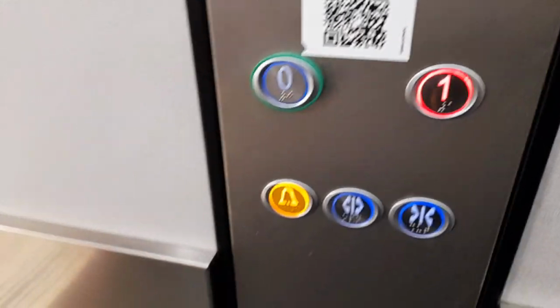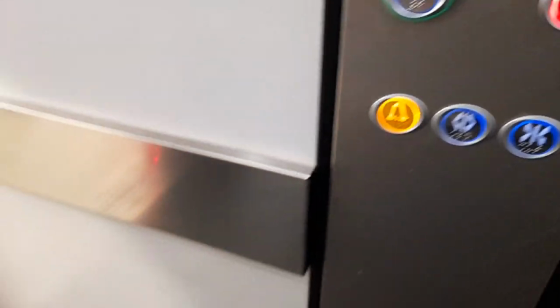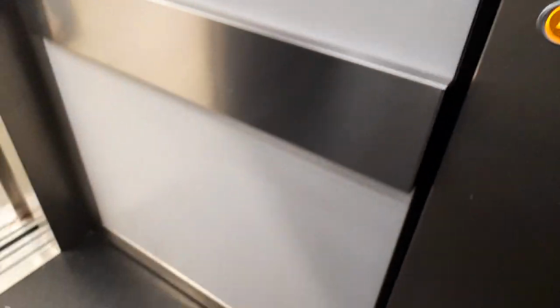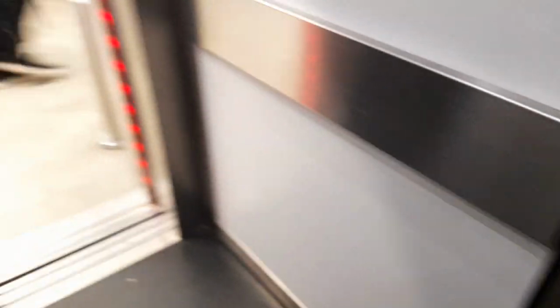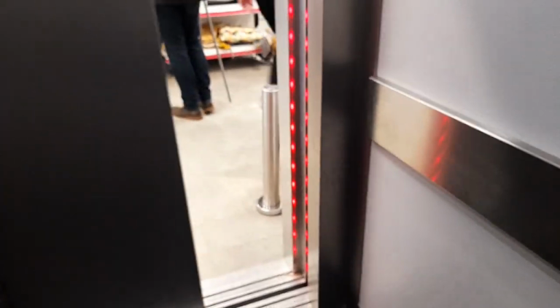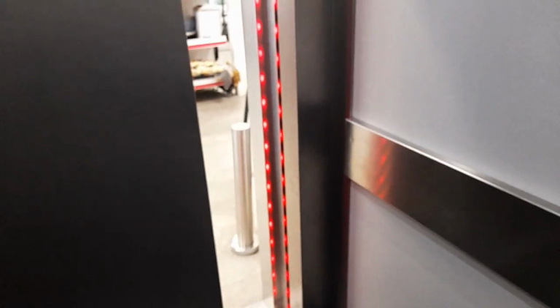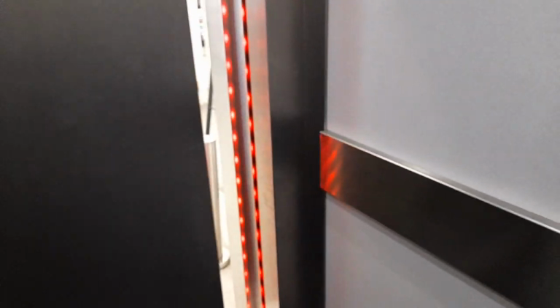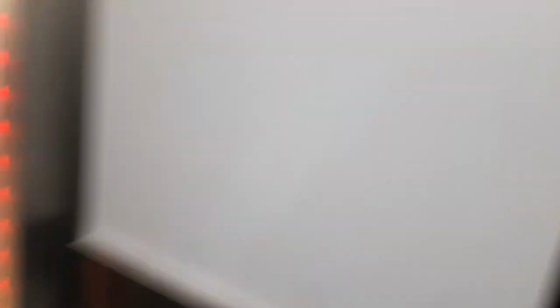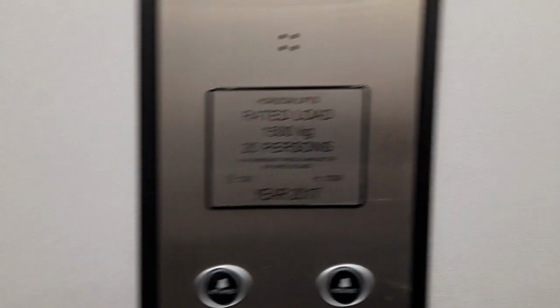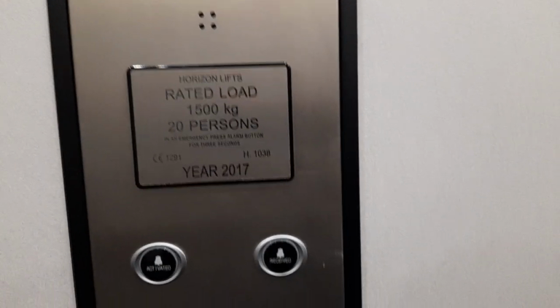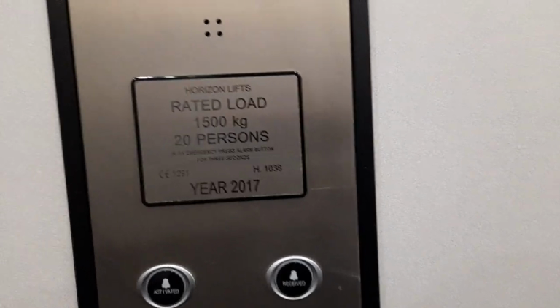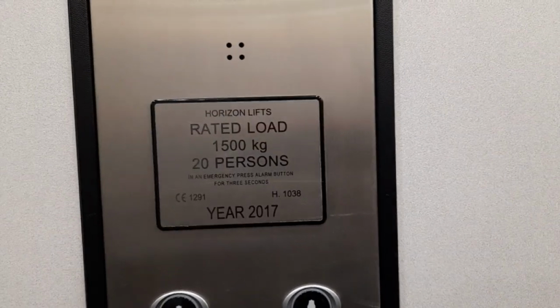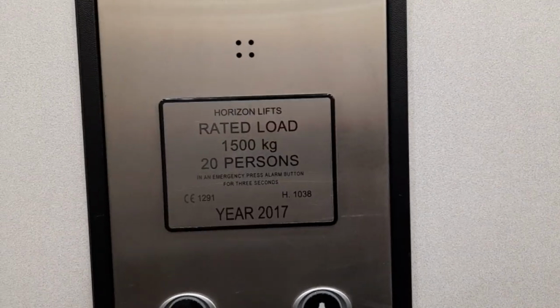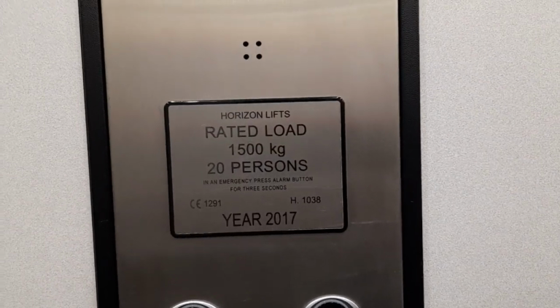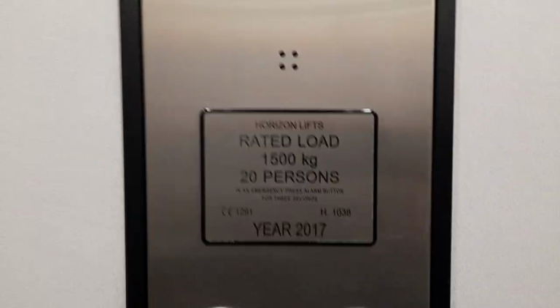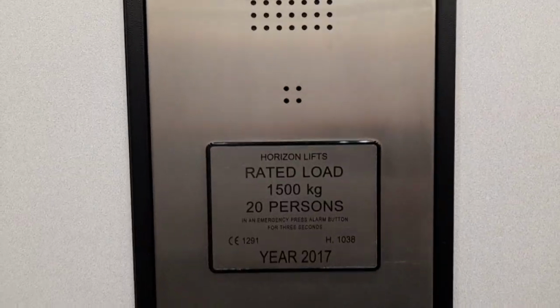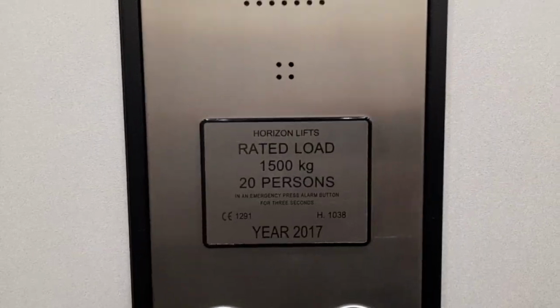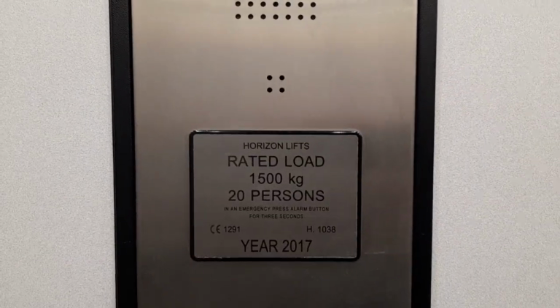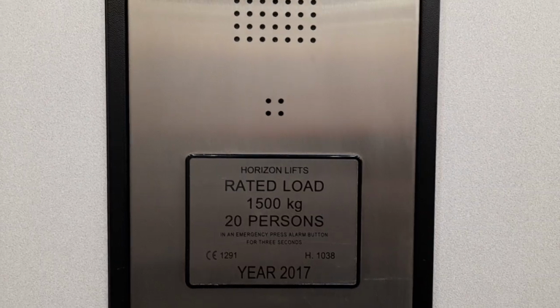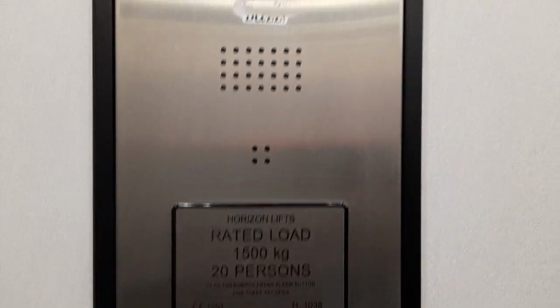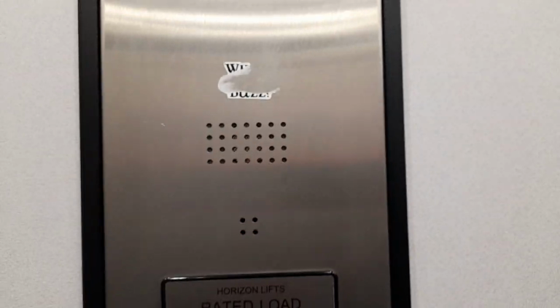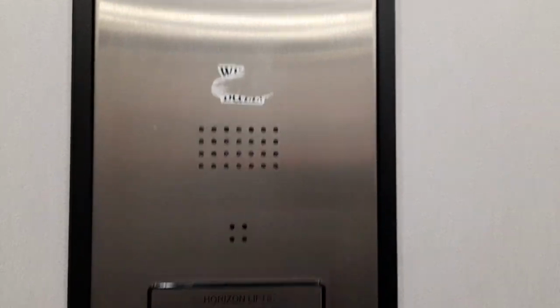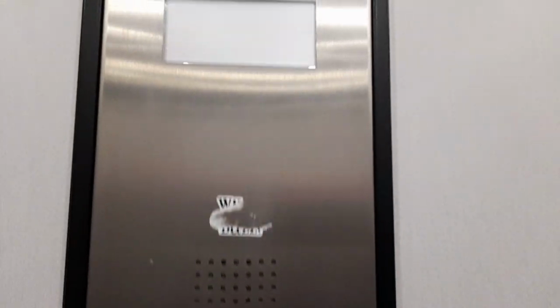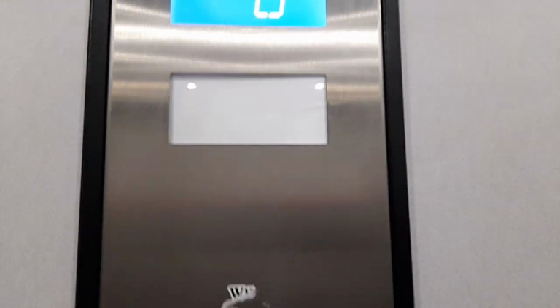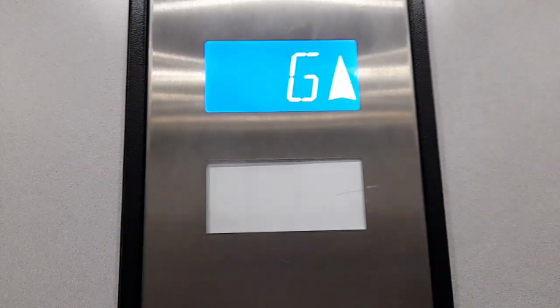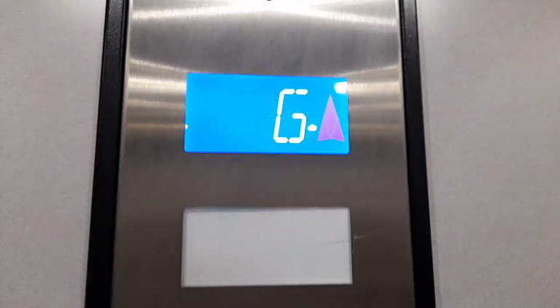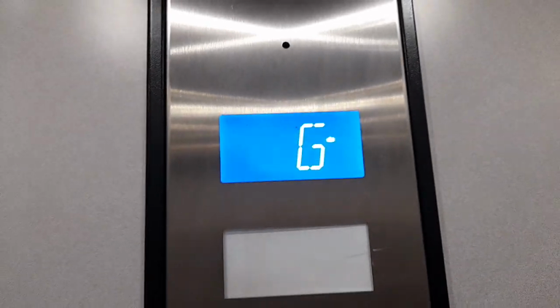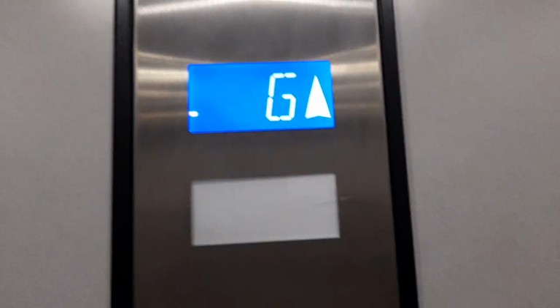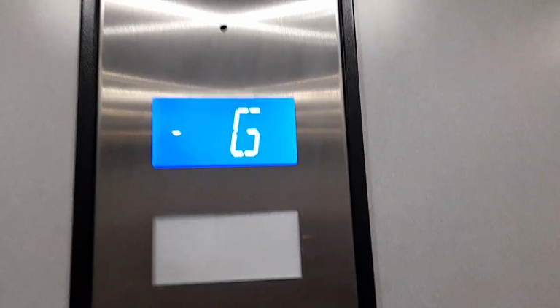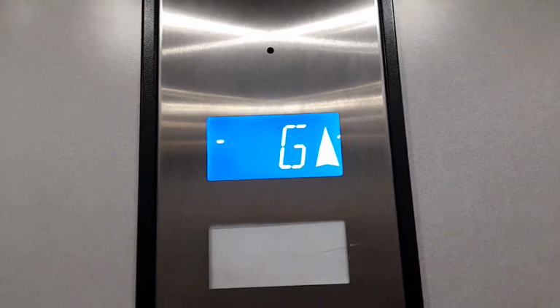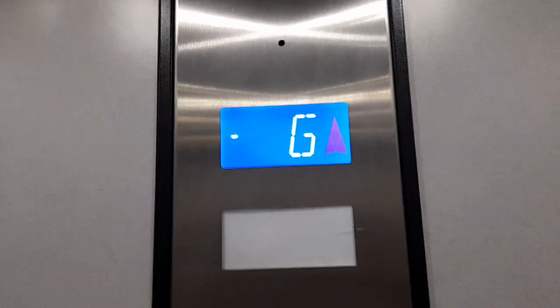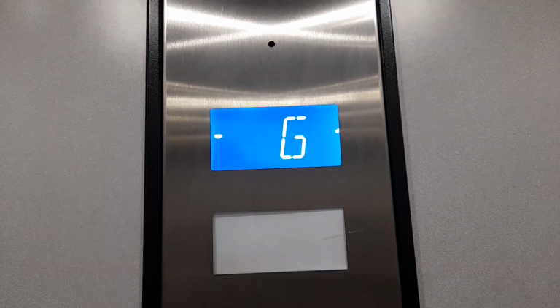It's got the narrow type in that place. So Horizon lift, capacity of 500 kilos, 20 persons. Commissioned 2017, so a newer one. Is it going to be bumpy going up? Bit of a bump, but not as bad as the one in Basingstoke.